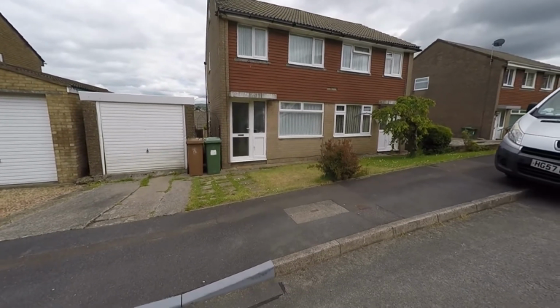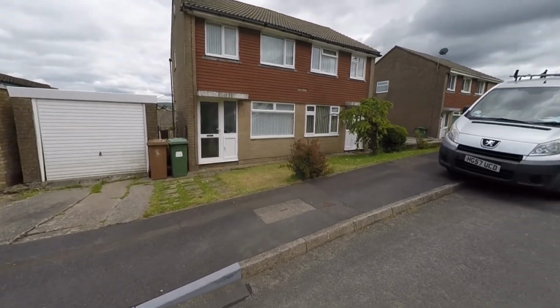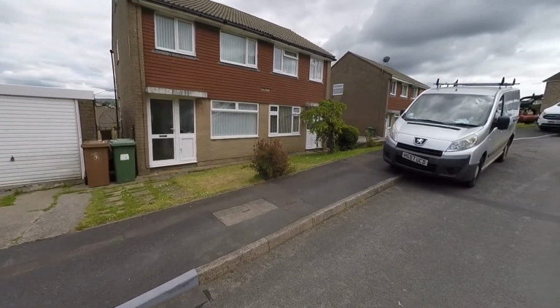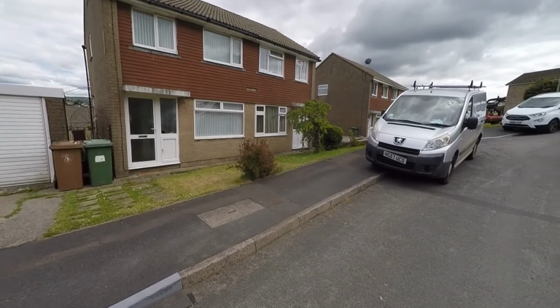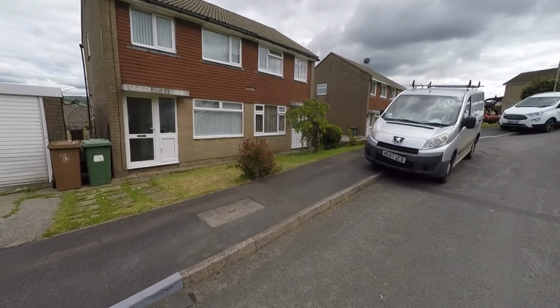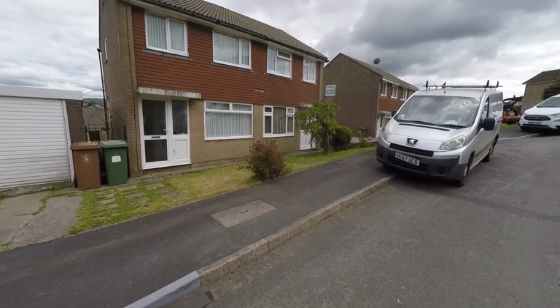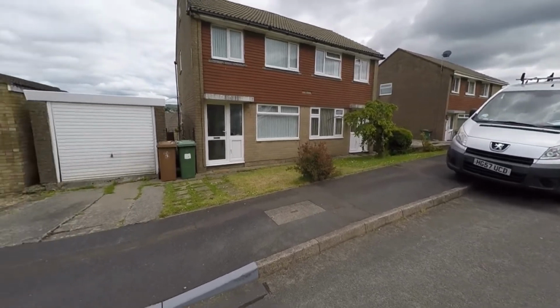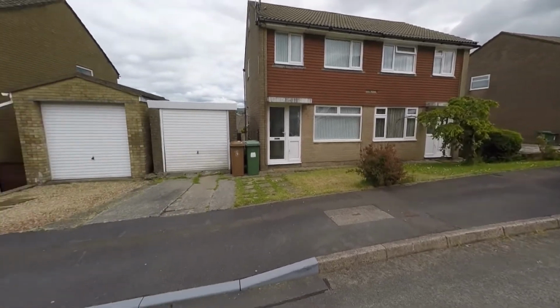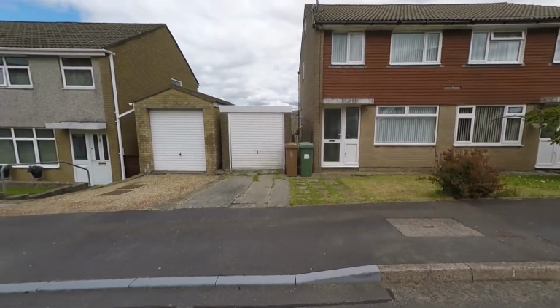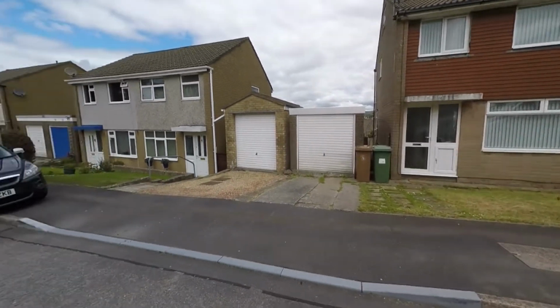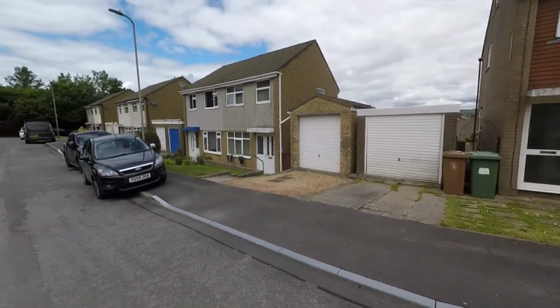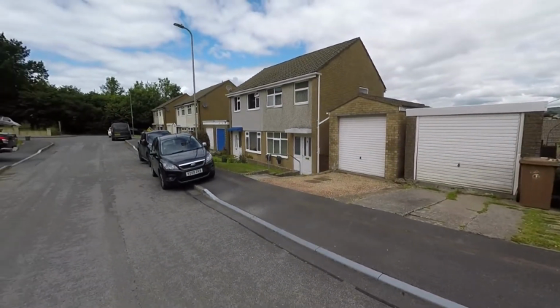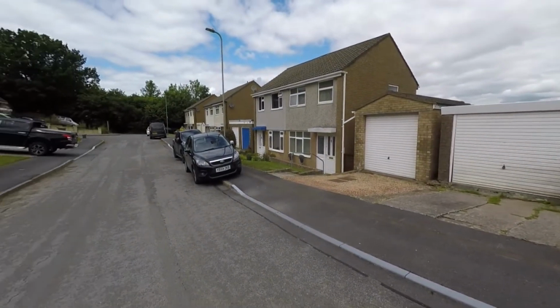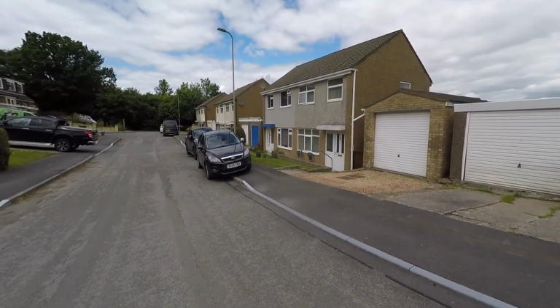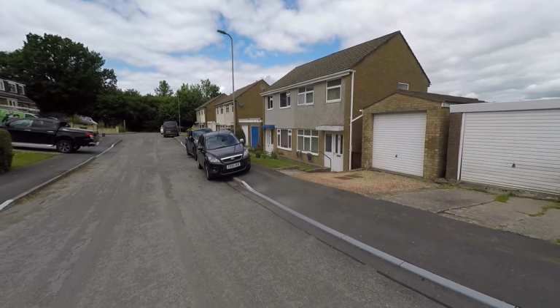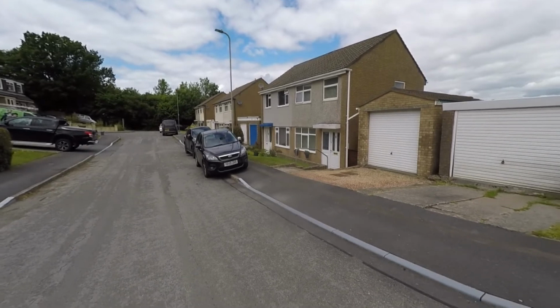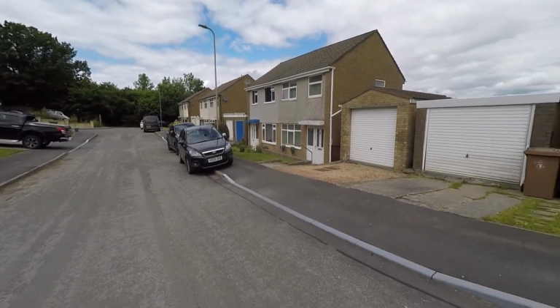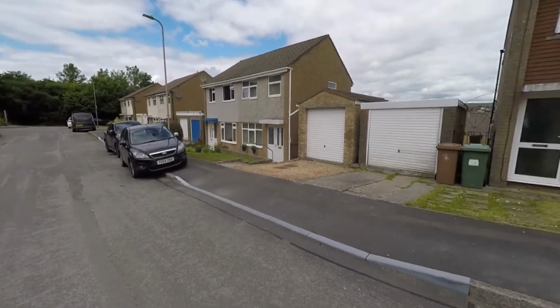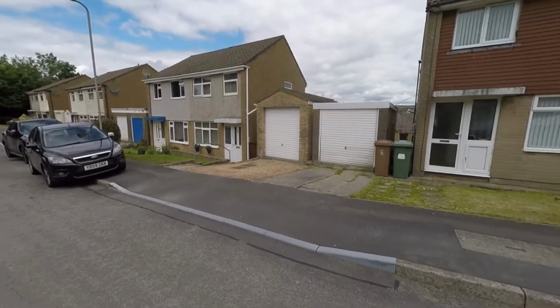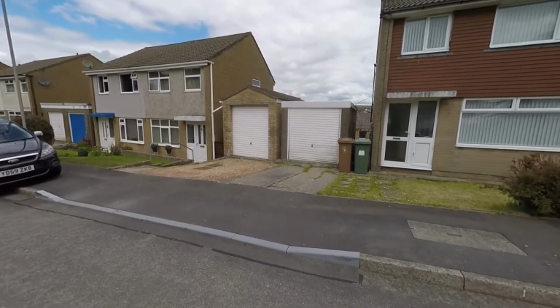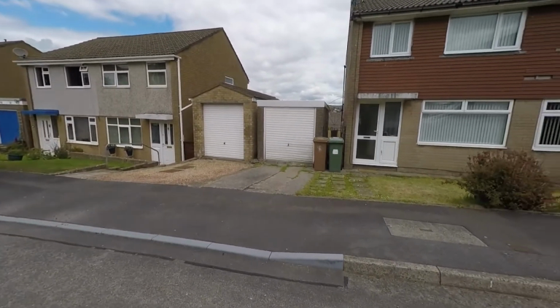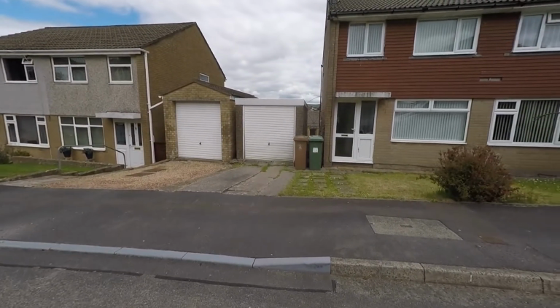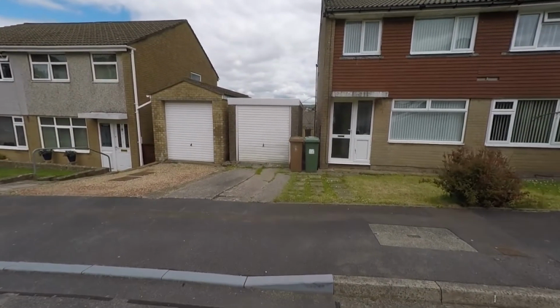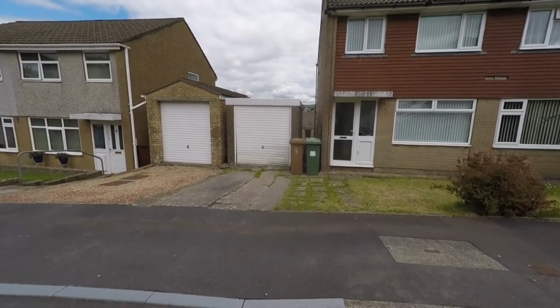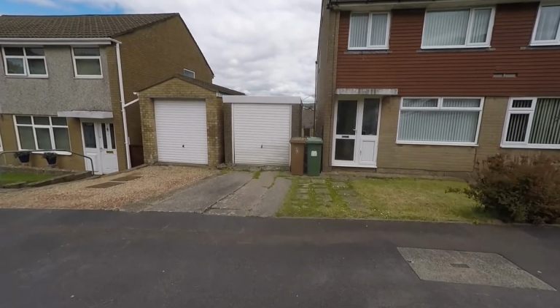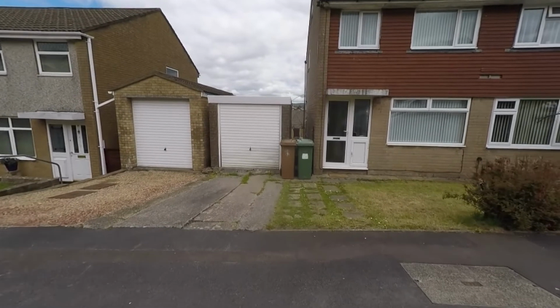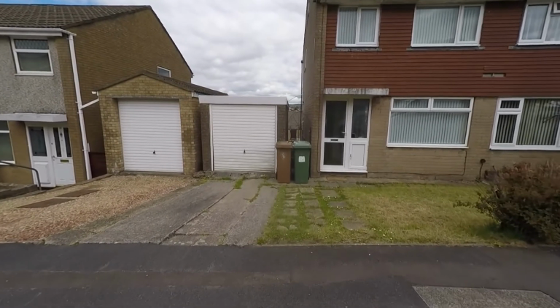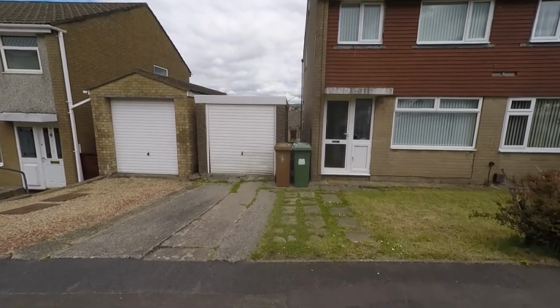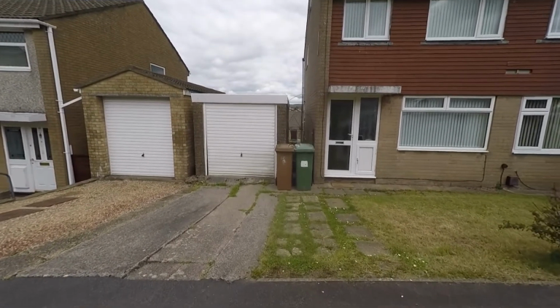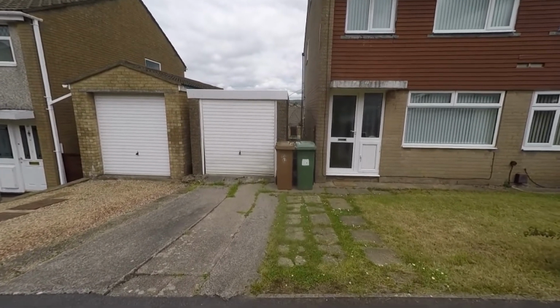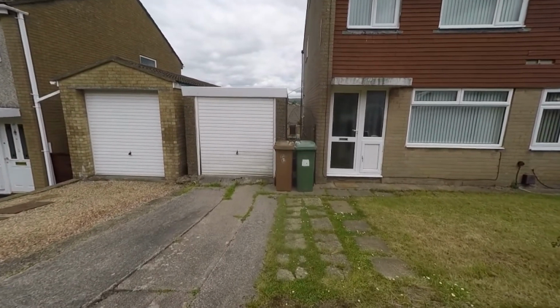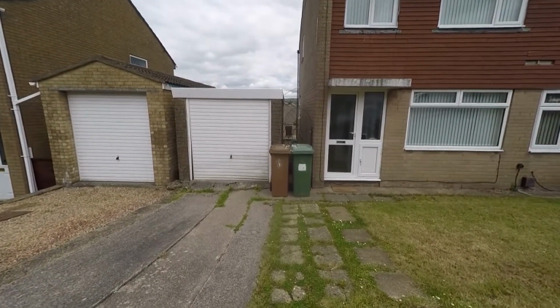We're starting the tour here to the front of the property and we can see that the property sits within a quiet cul-de-sac, so we have a no-through road offering very little passing traffic. To the front of the property itself we have a driveway which provides off-street parking, which then in turn leads to the garage.